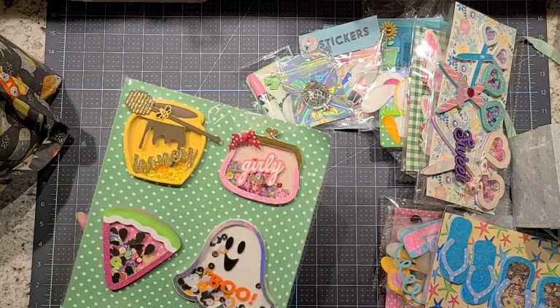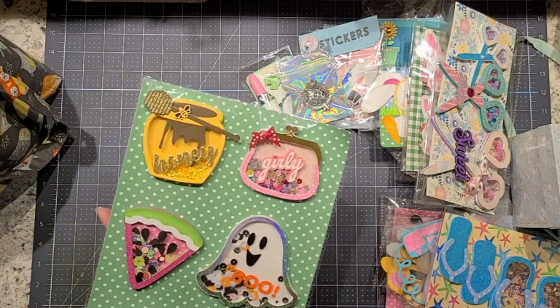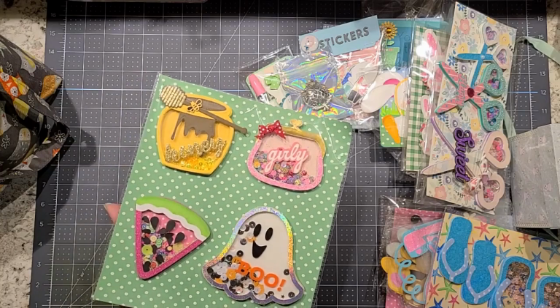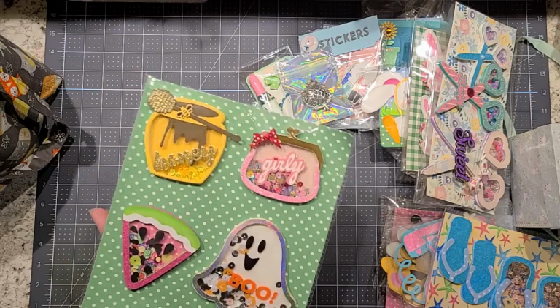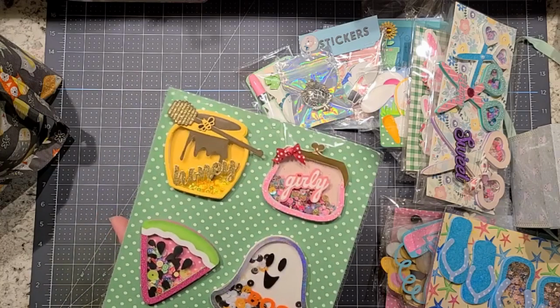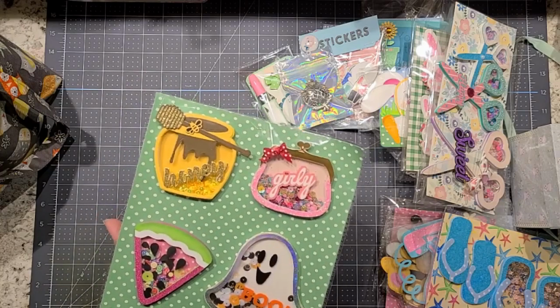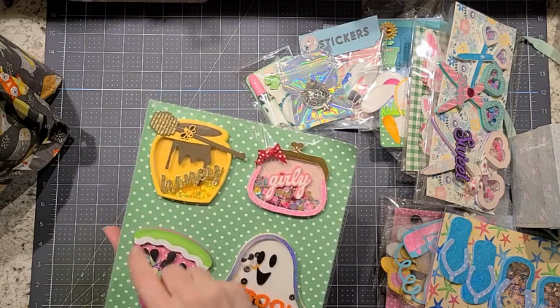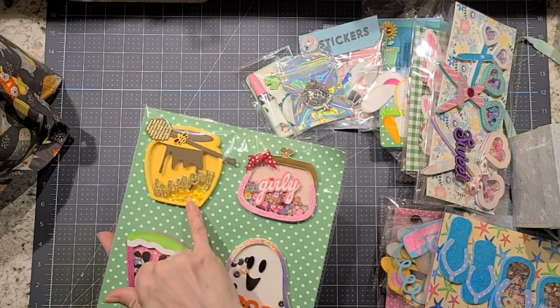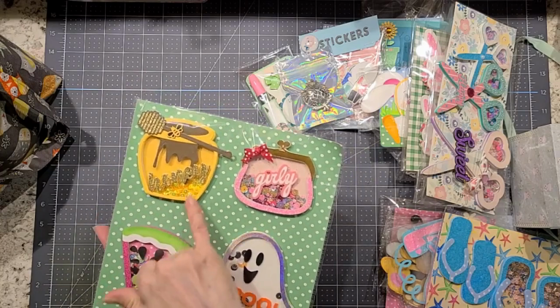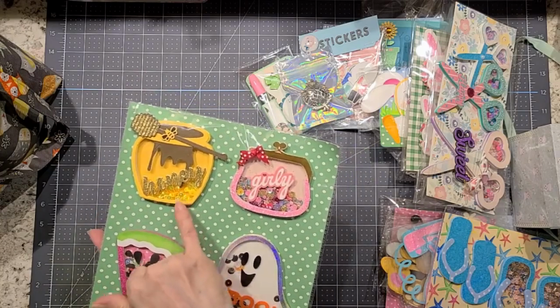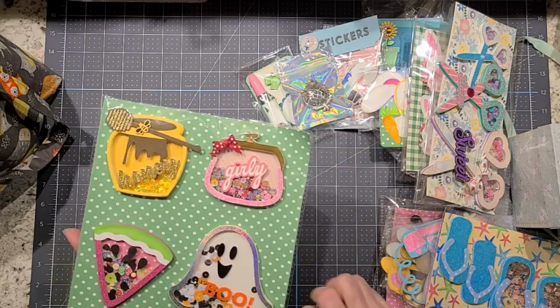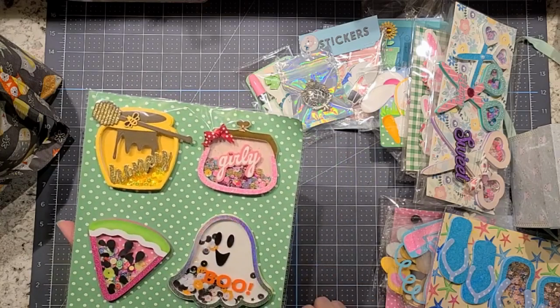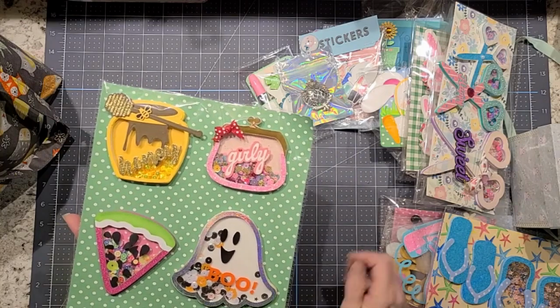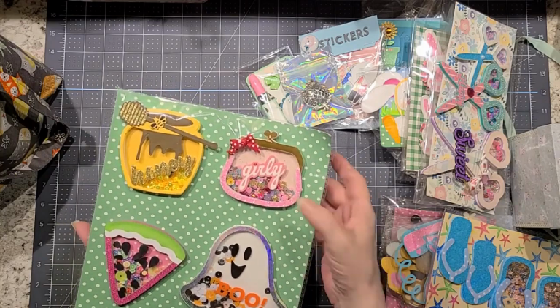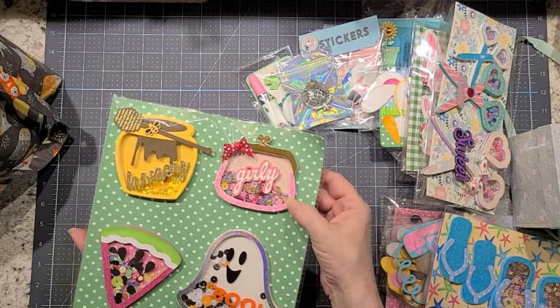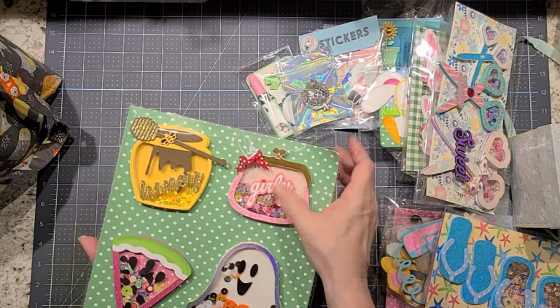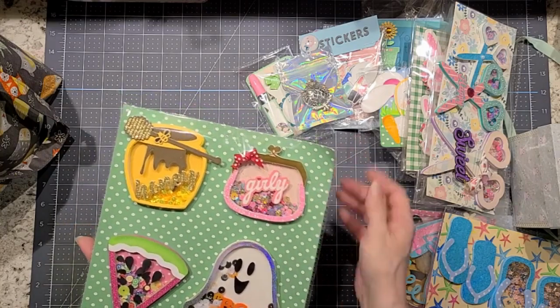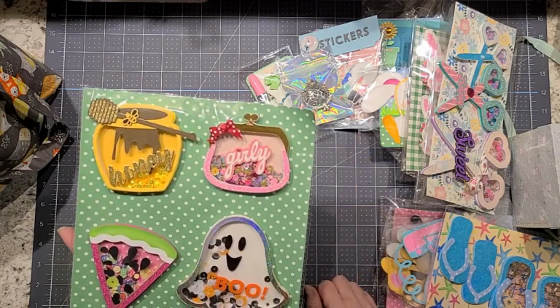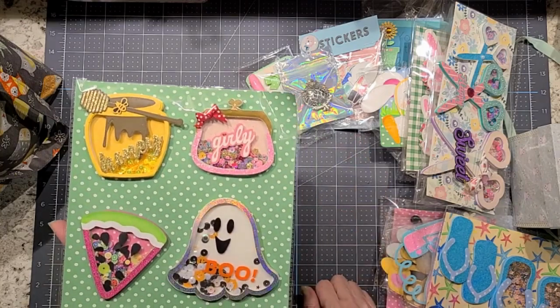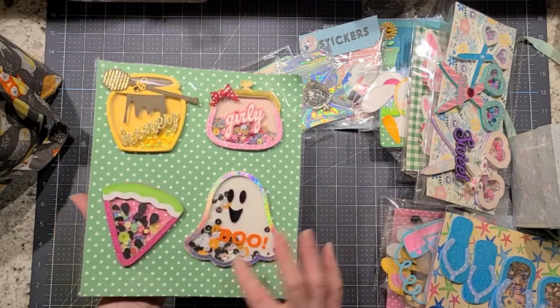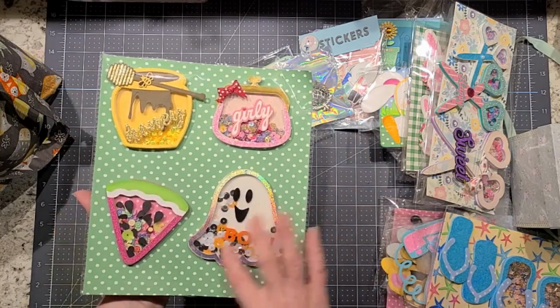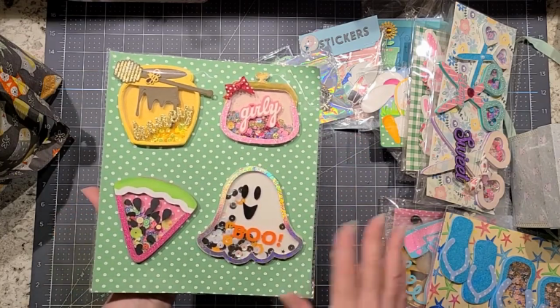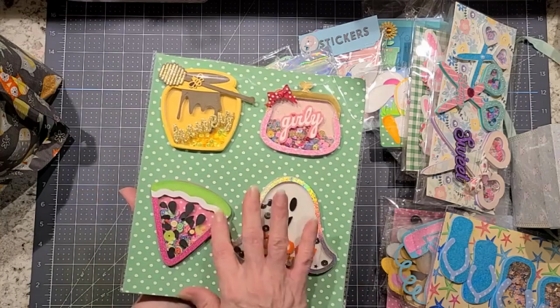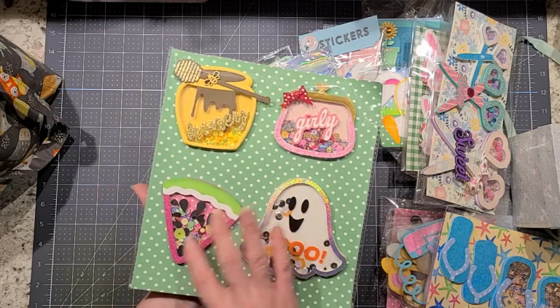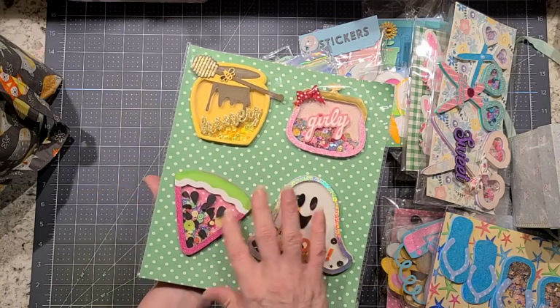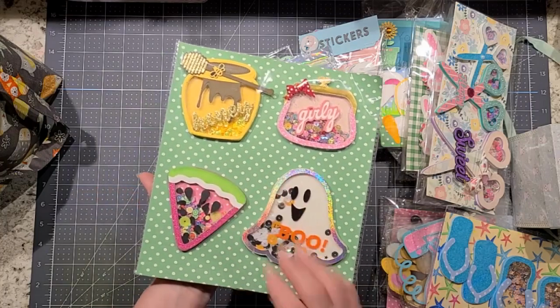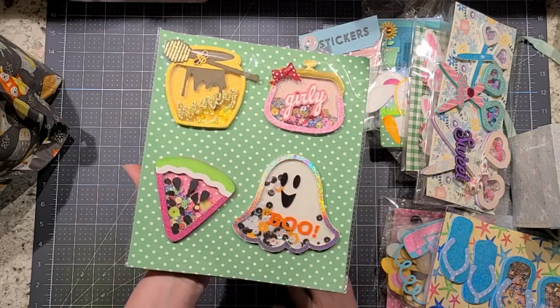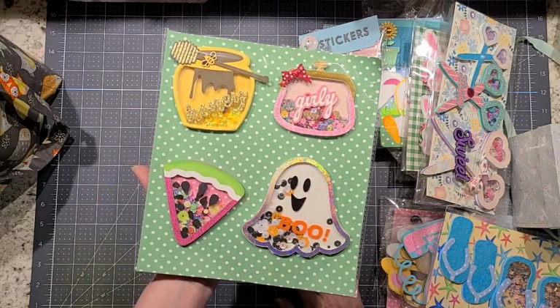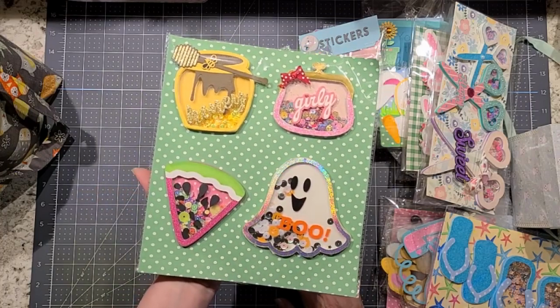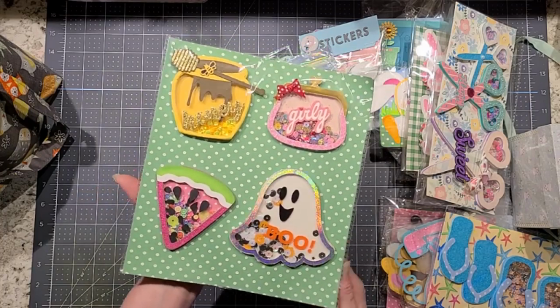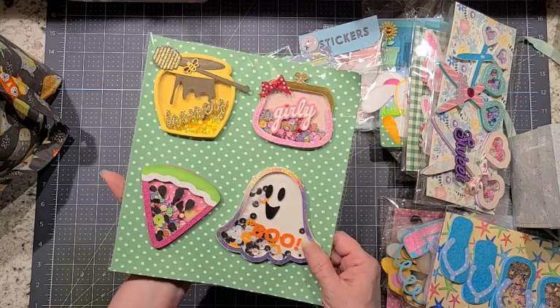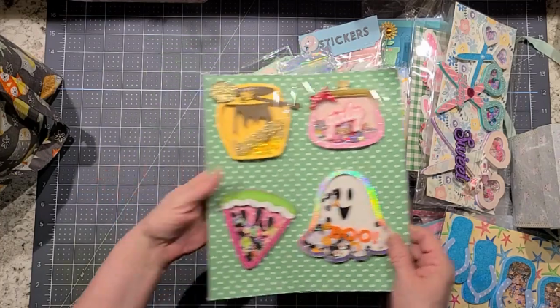These are shakers. I finally got the honey pot shaker. And then this one I just kind of designed it in Cricut Design Space, and this one was a file that I had bought. So she's got those.